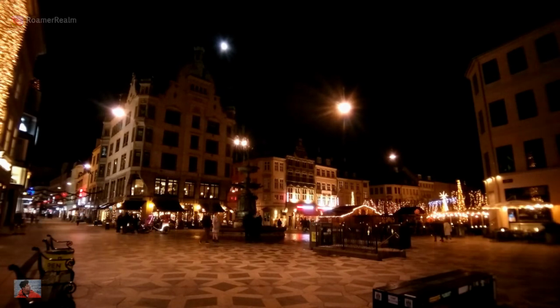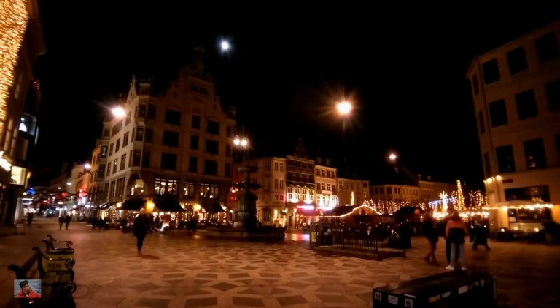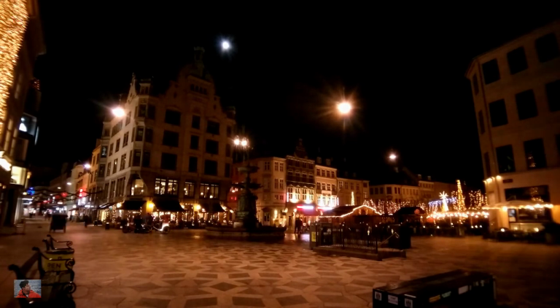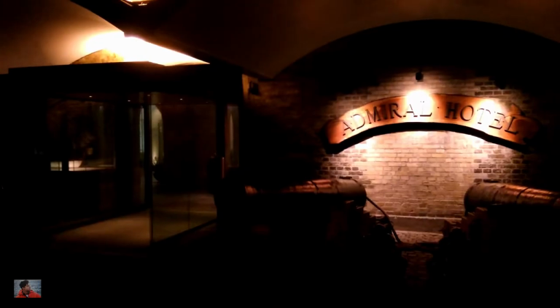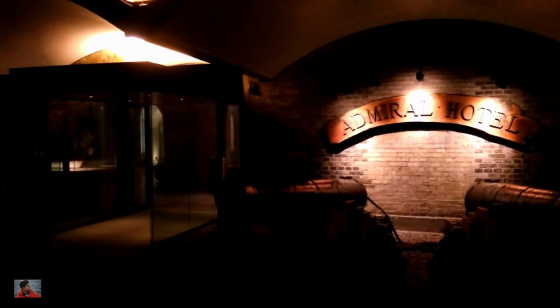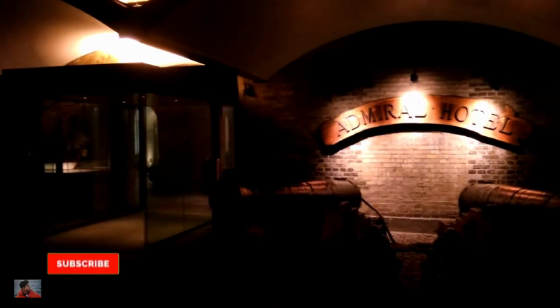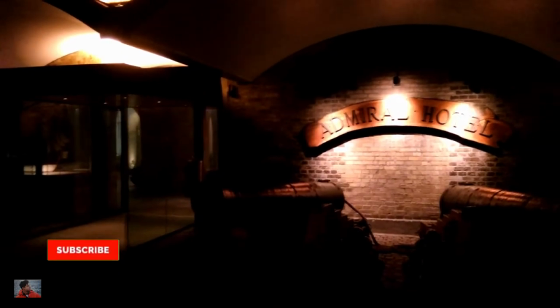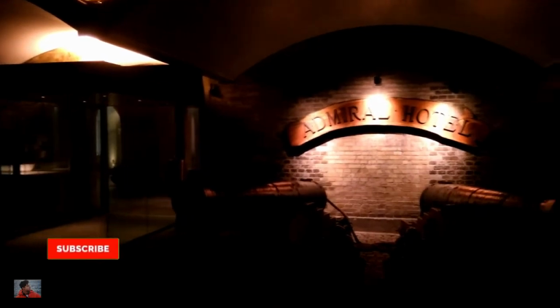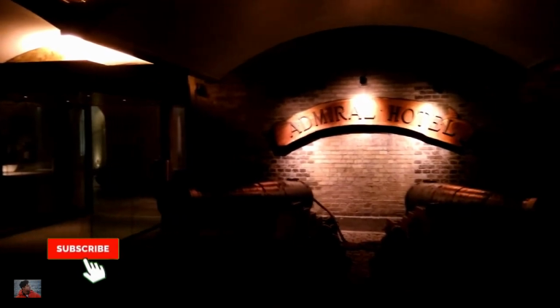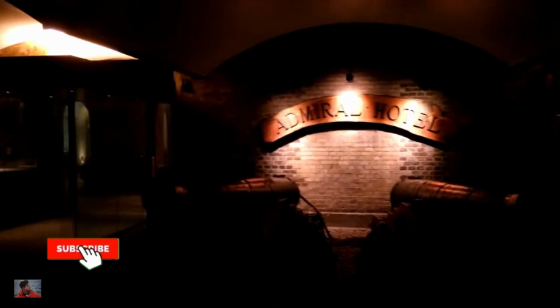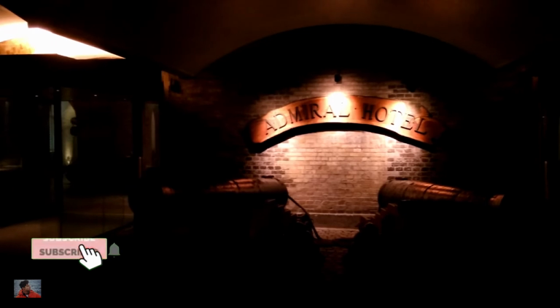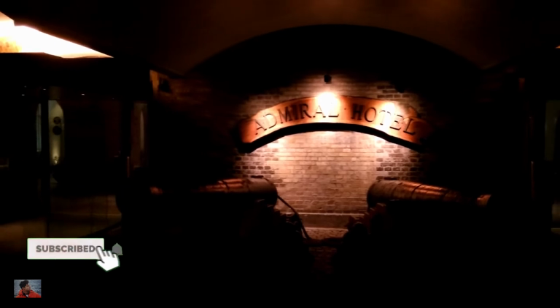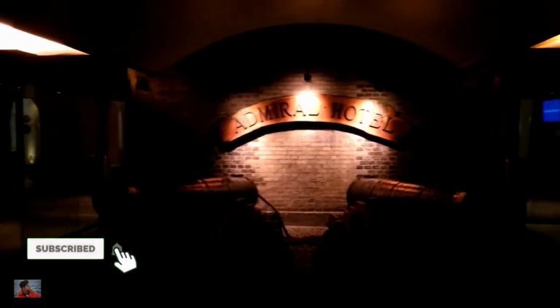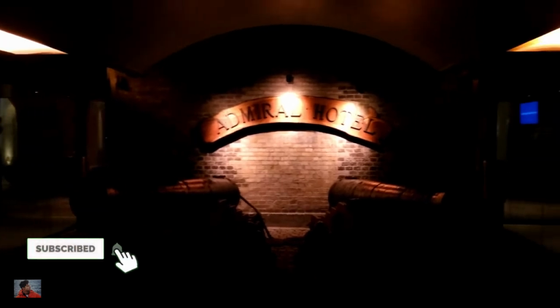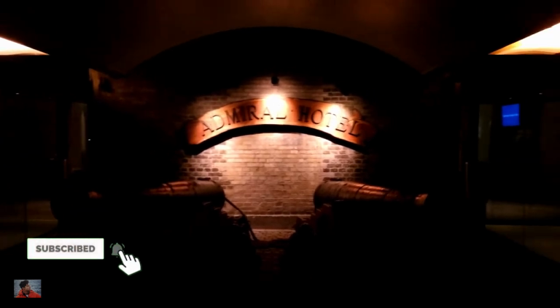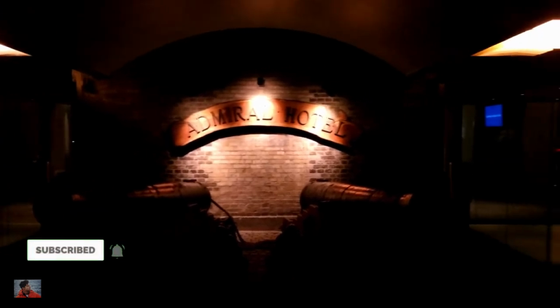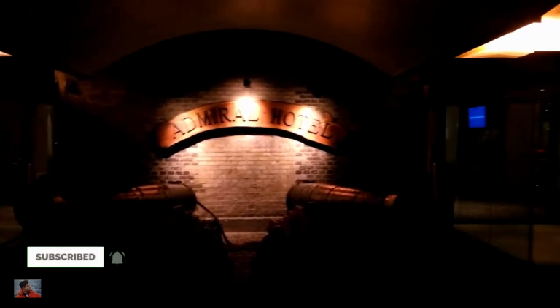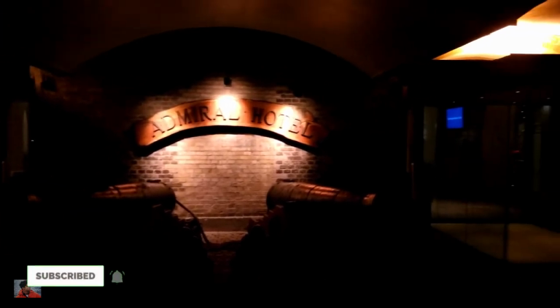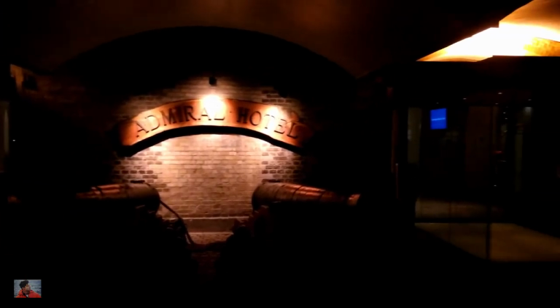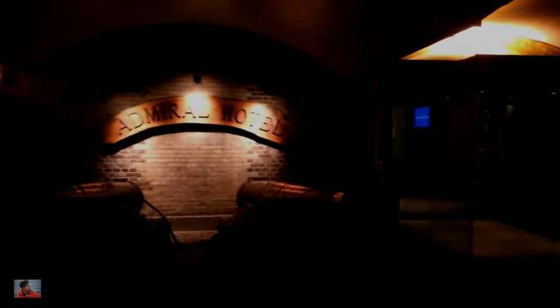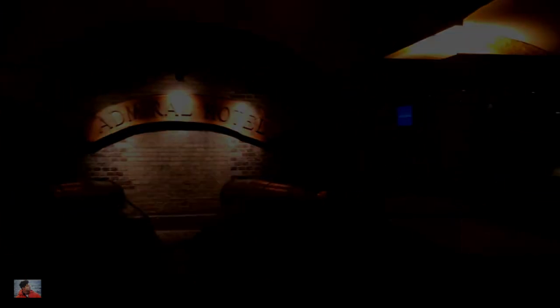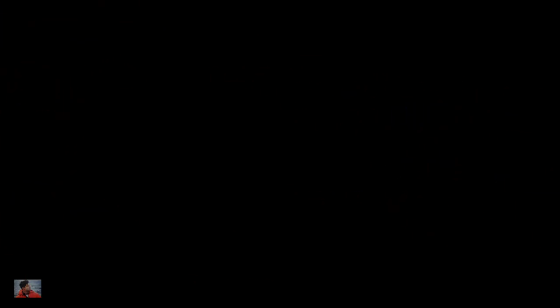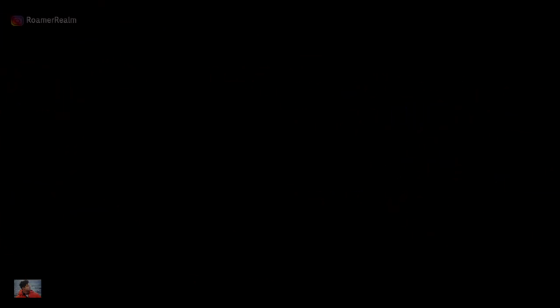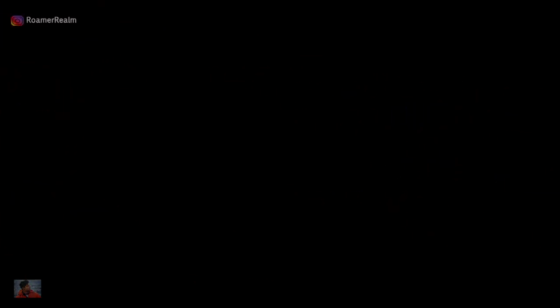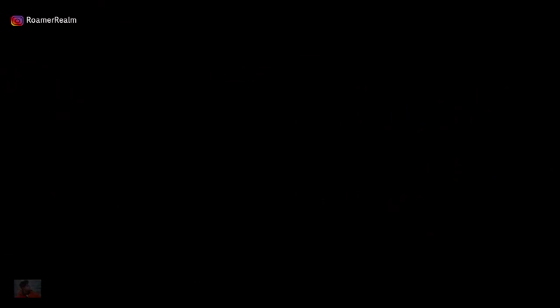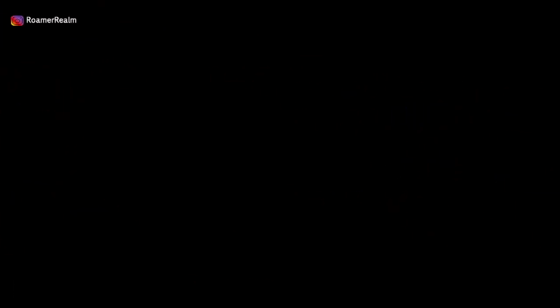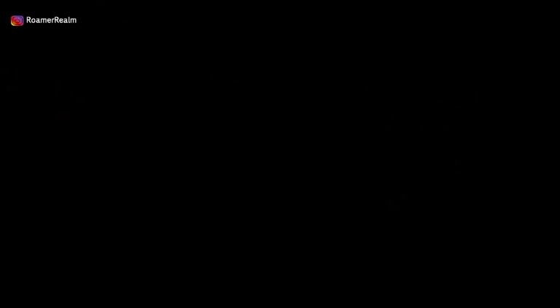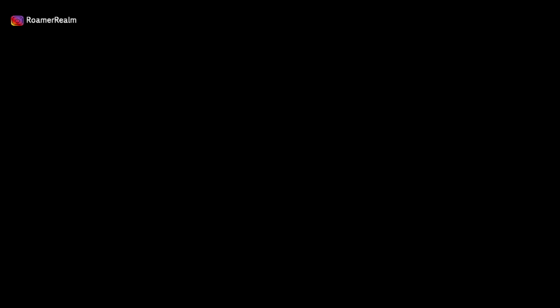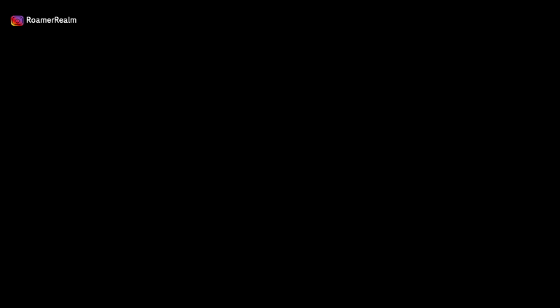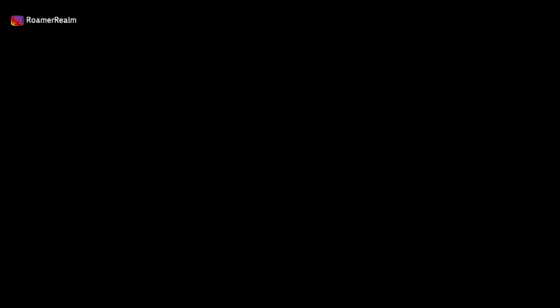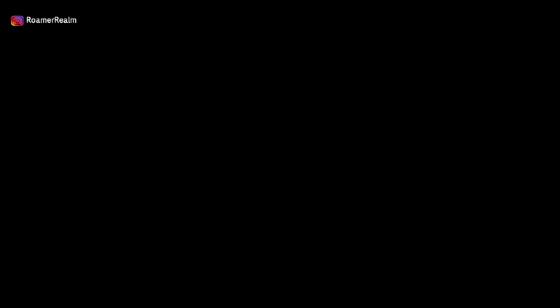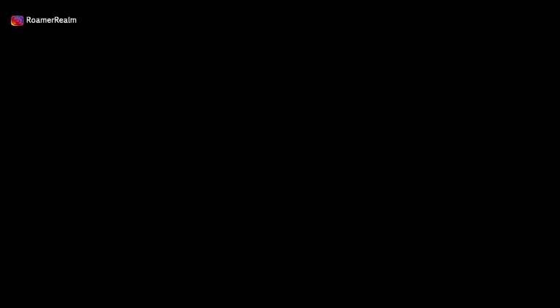Do like and share this video and subscribe to be notified for more content just like this. Here are some more of my travel videos from Copenhagen. Thanks for watching and I'll see you in the next one.